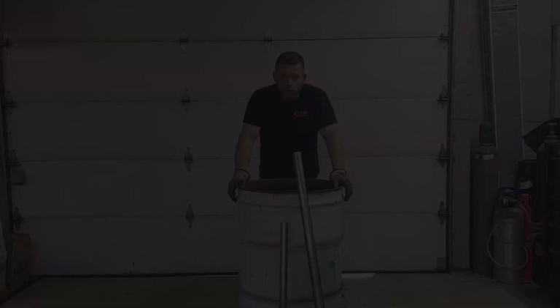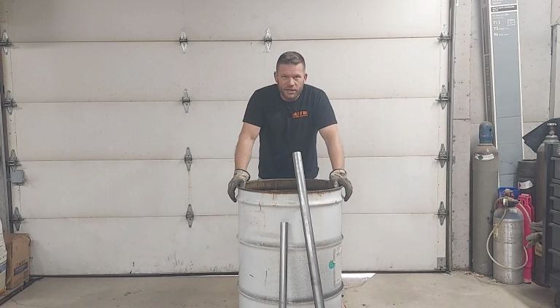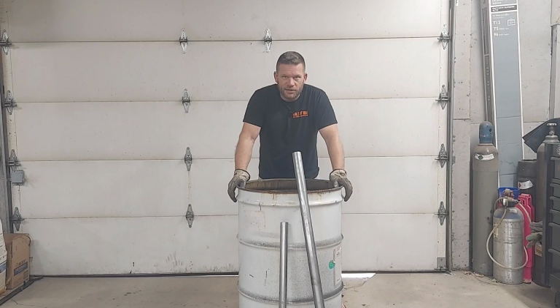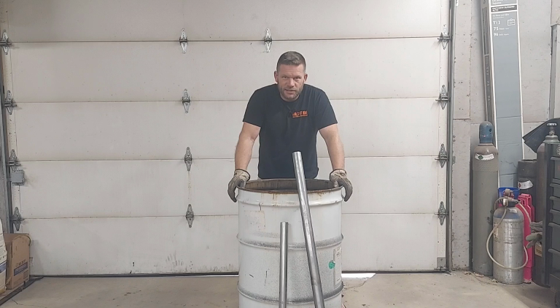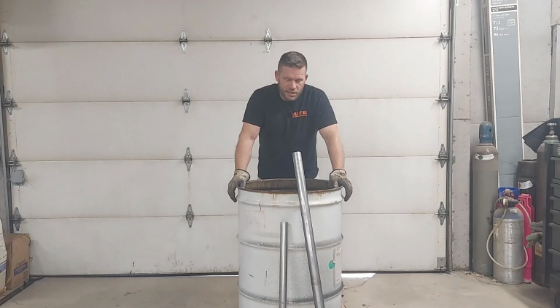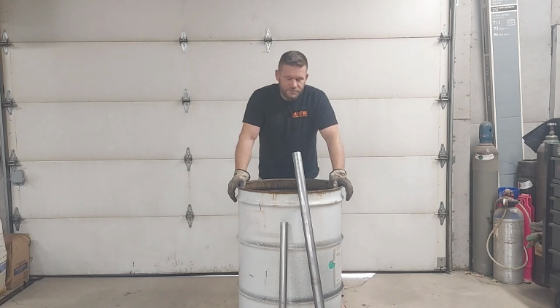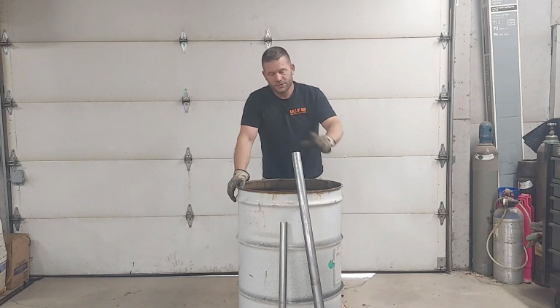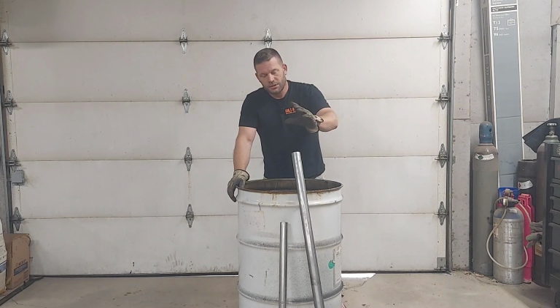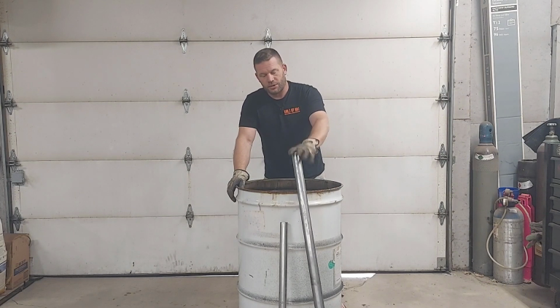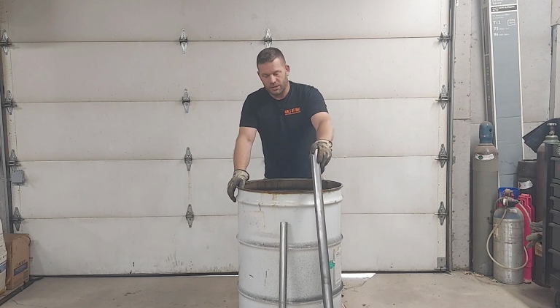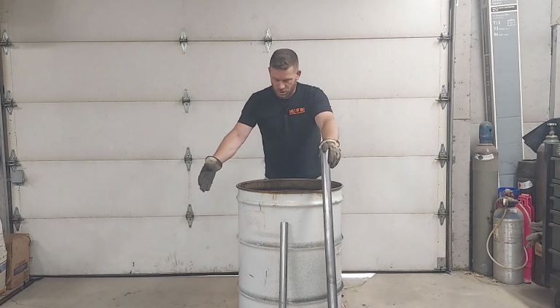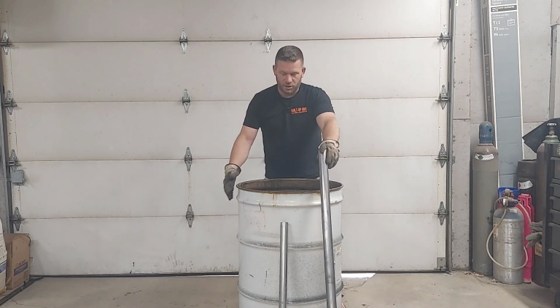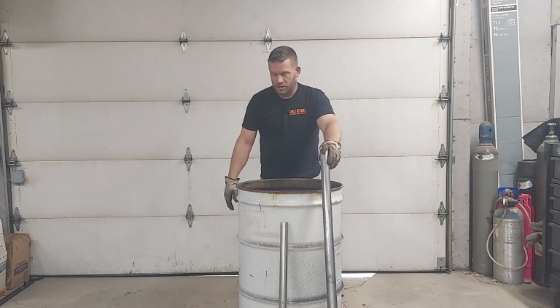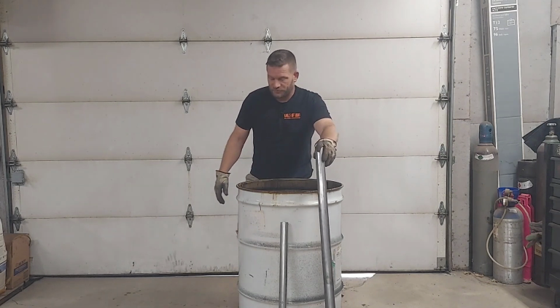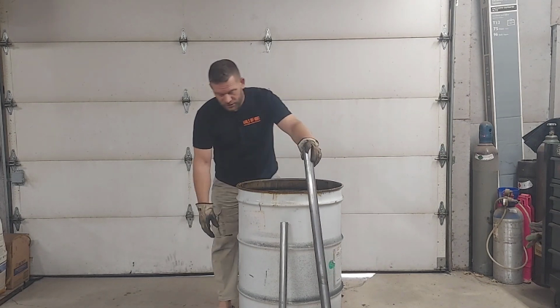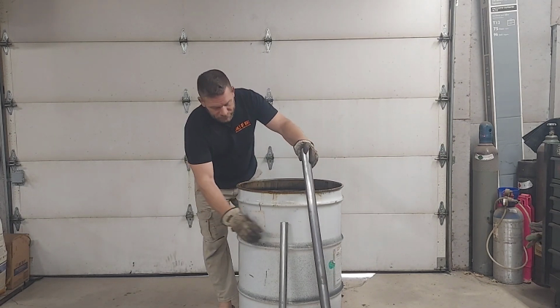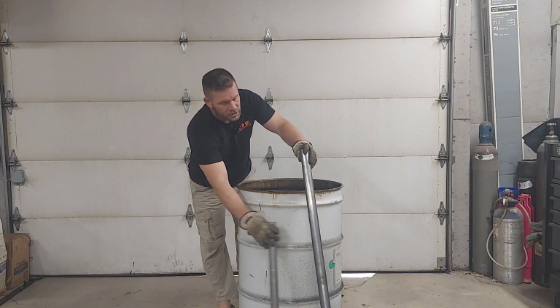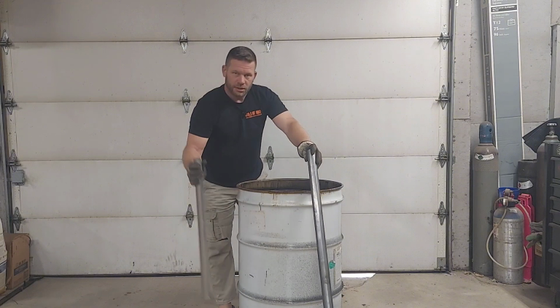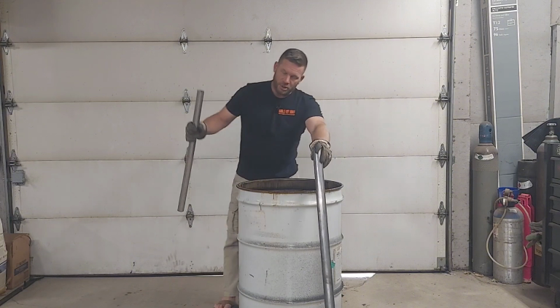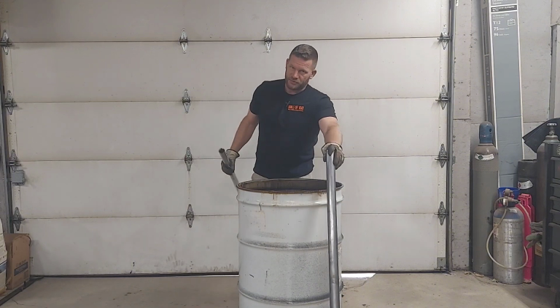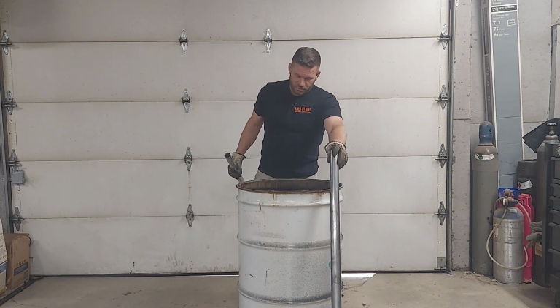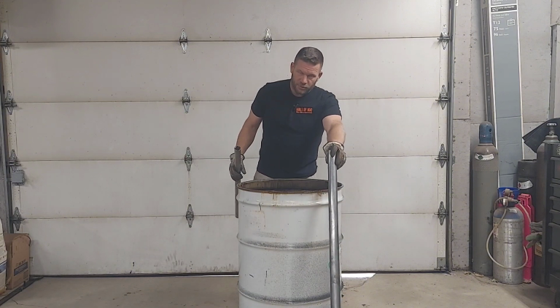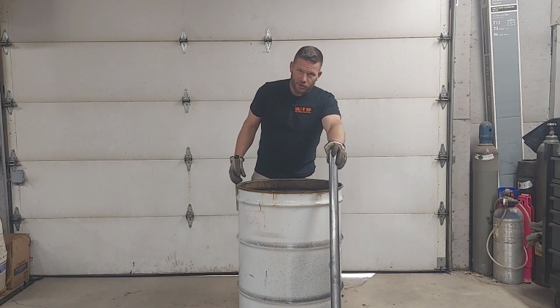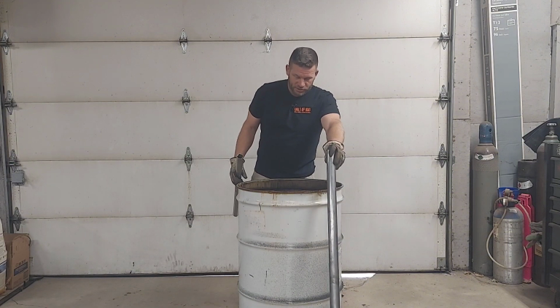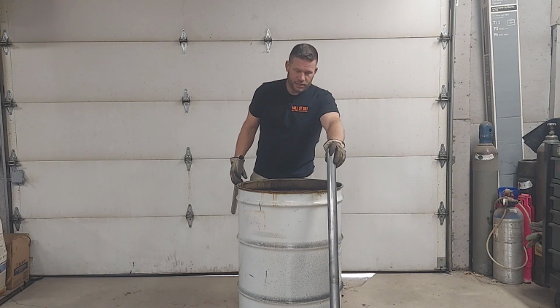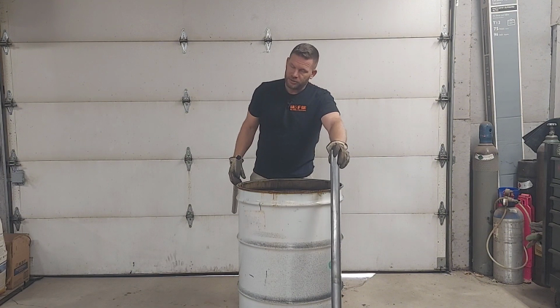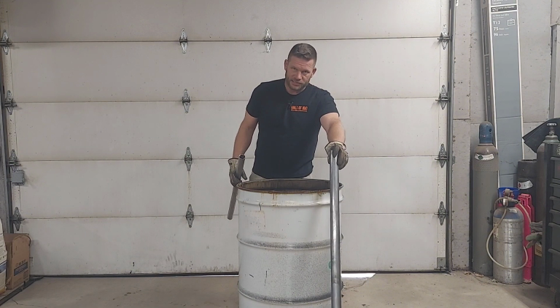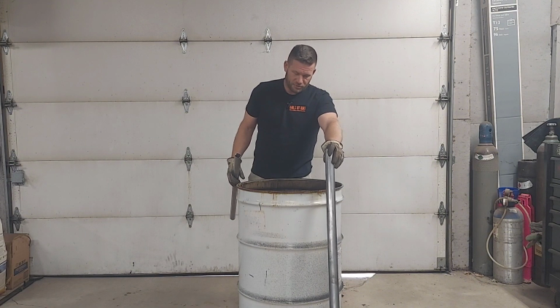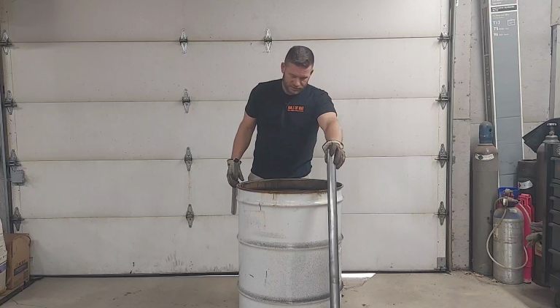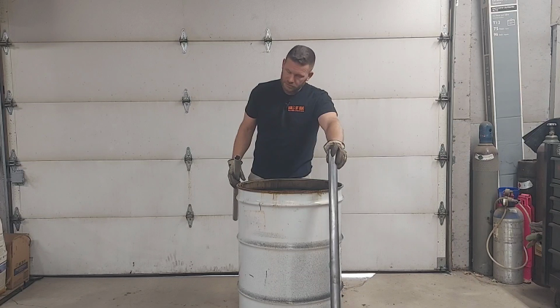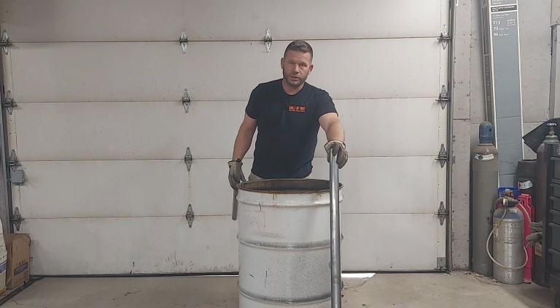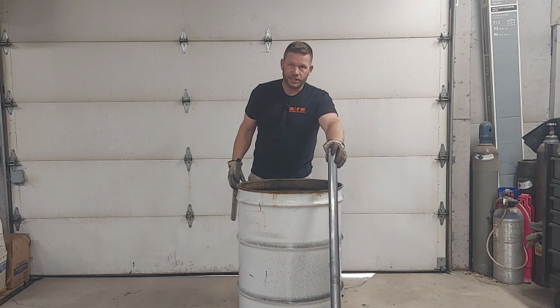Welcome back to the channel guys. Today we're going to build a waste oil burner out of a 55 gallon drum. I'm part of a Facebook group called waste oil burners and somebody was asking if it could be done, so we're gonna find out.